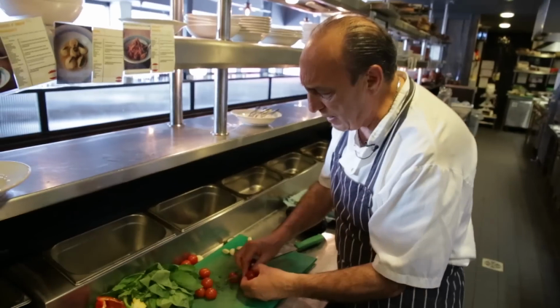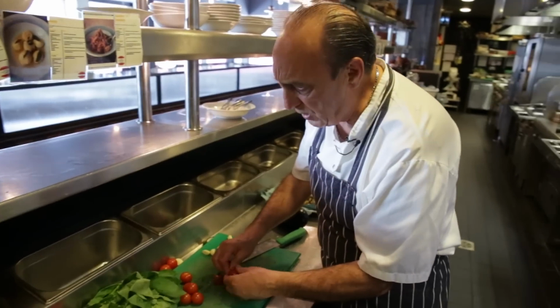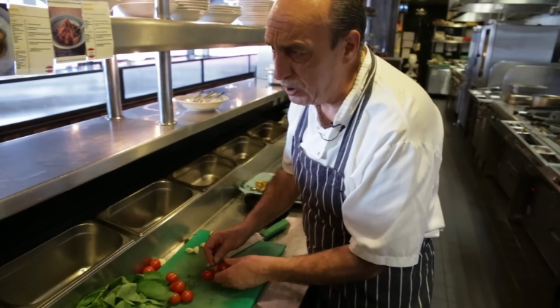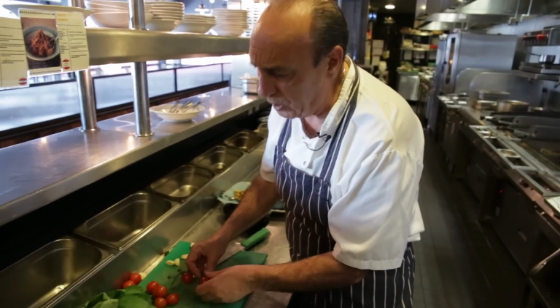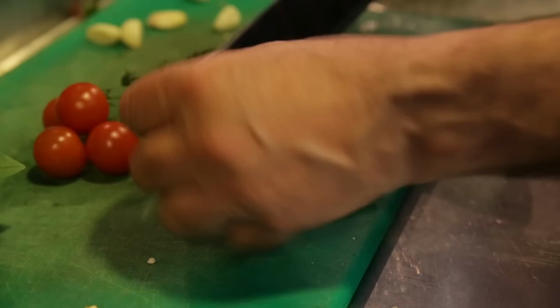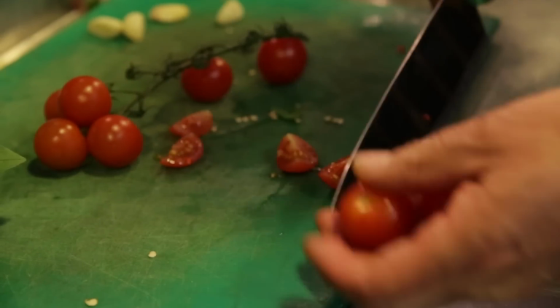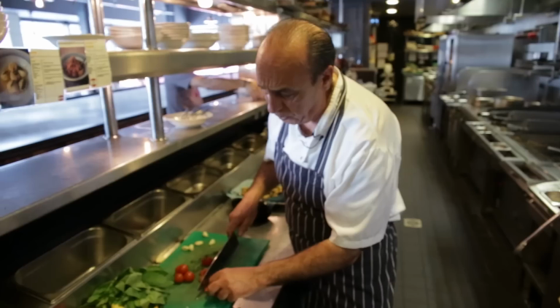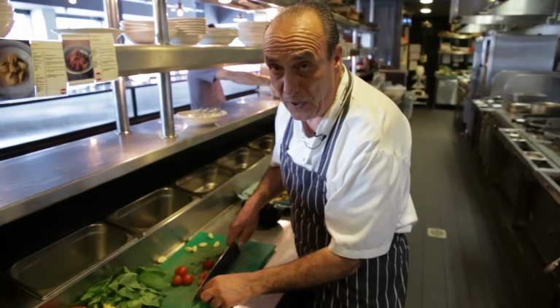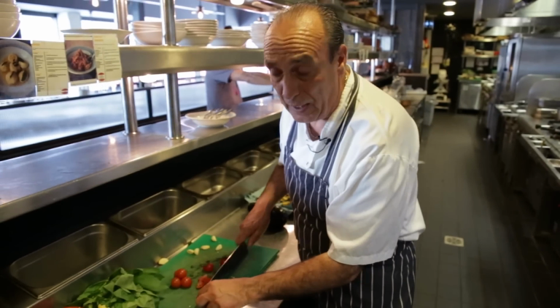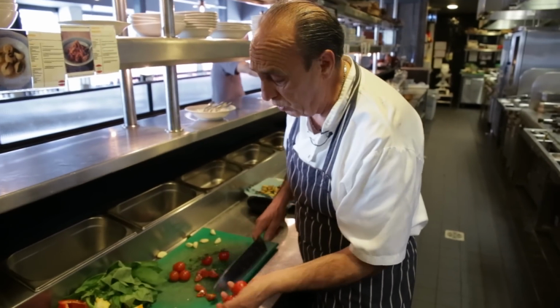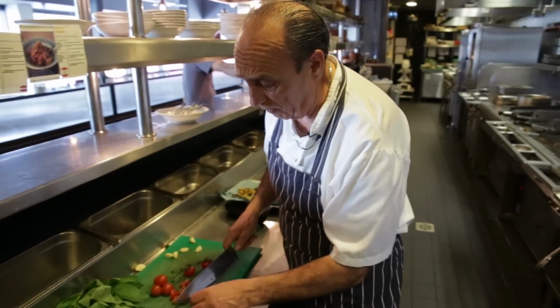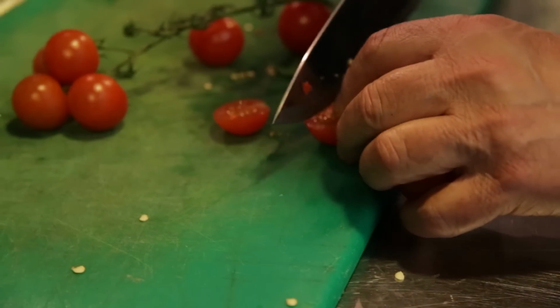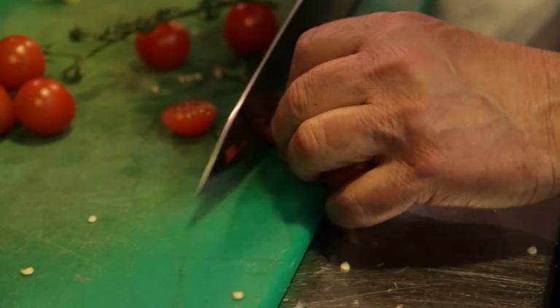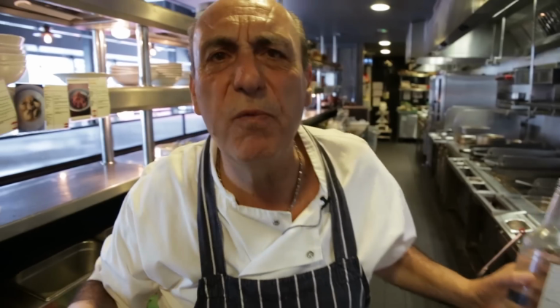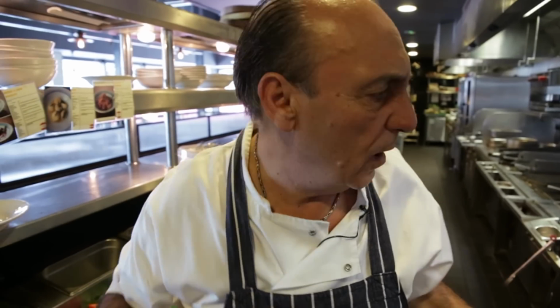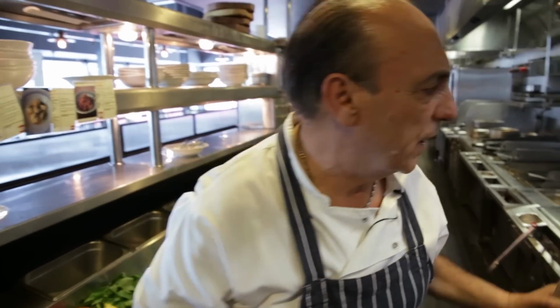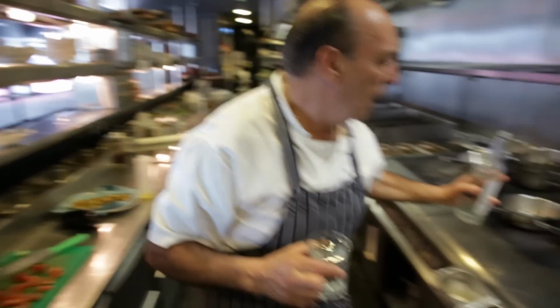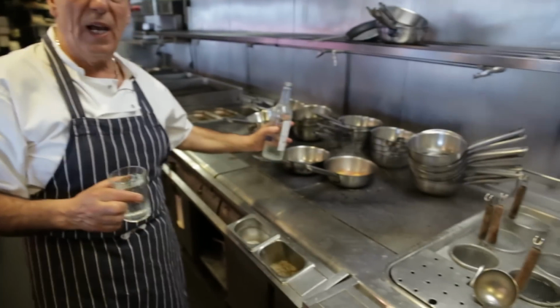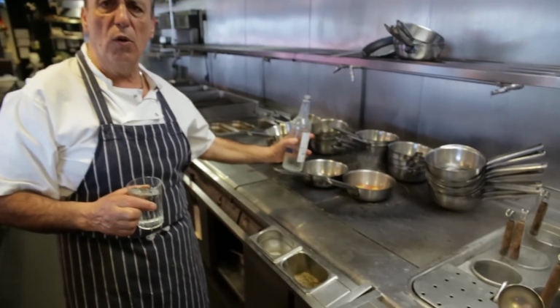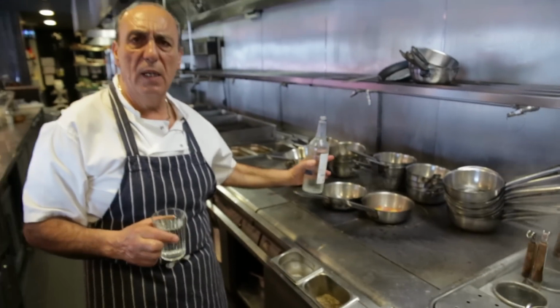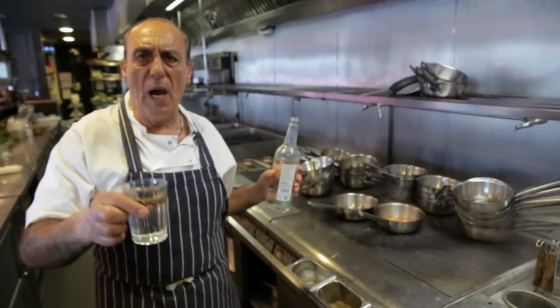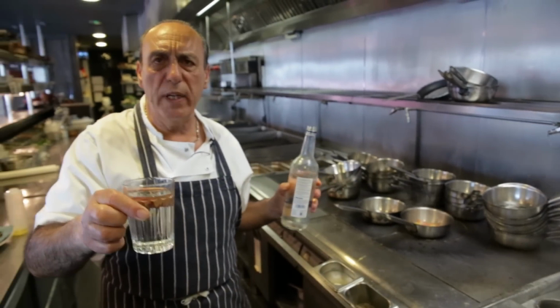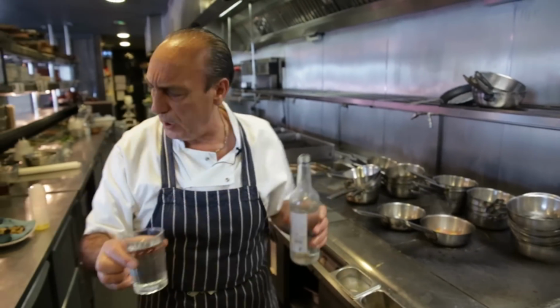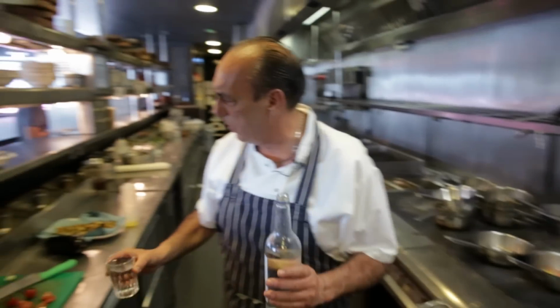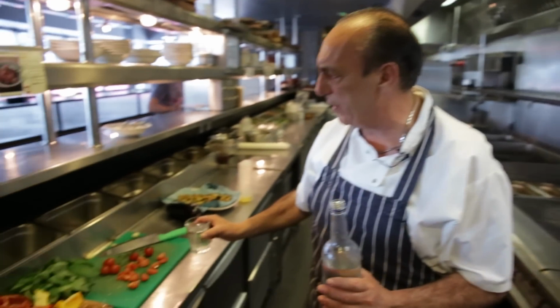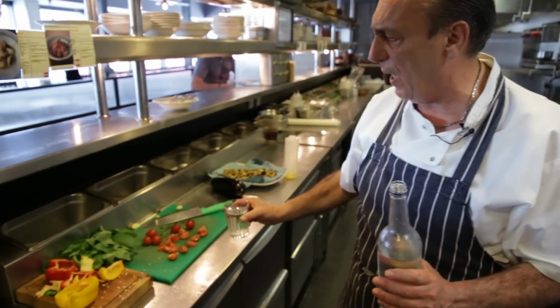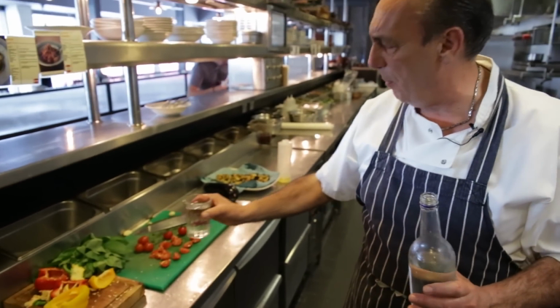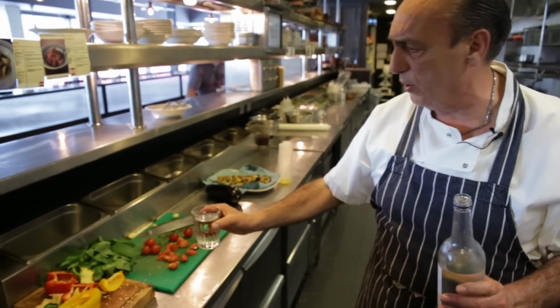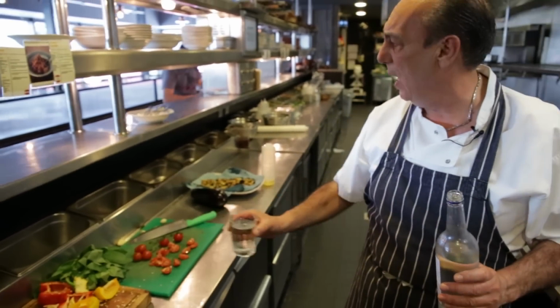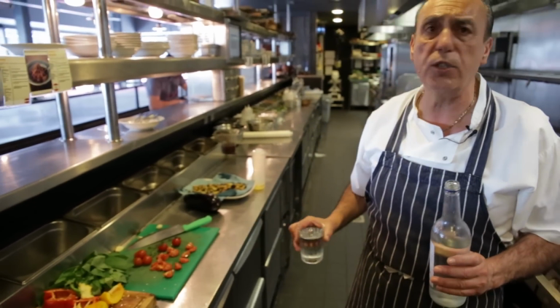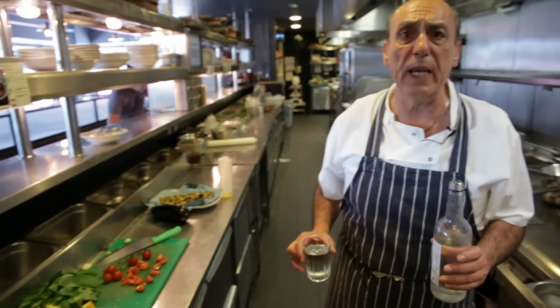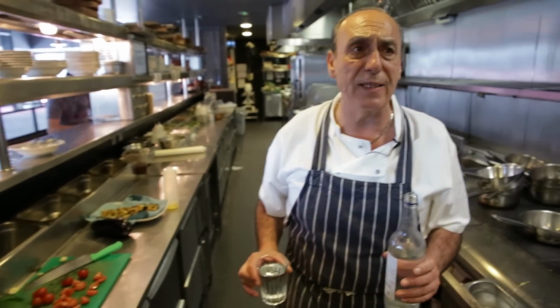Get some nice cherry tomatoes. If you don't have fresh tomatoes, you can use tinned tomatoes. Look at that — it is cooking. The tomato is there, the basil is there.